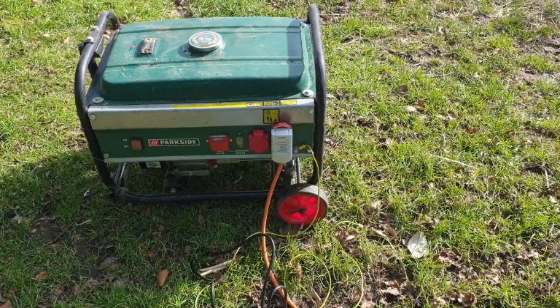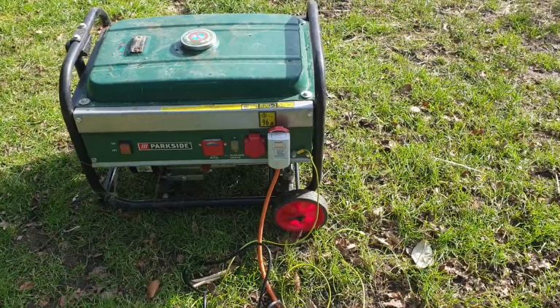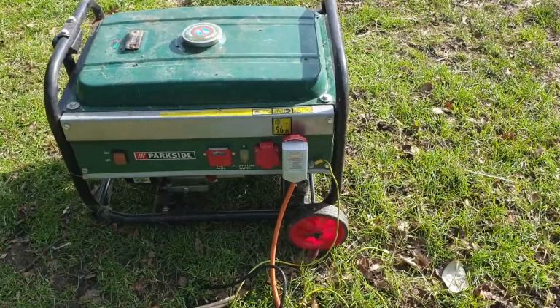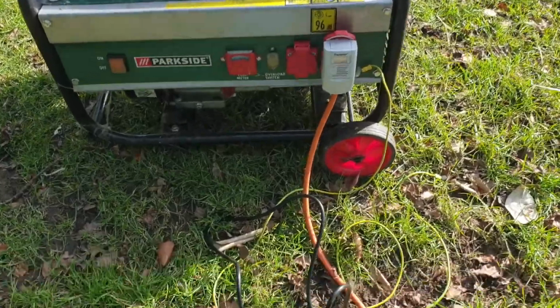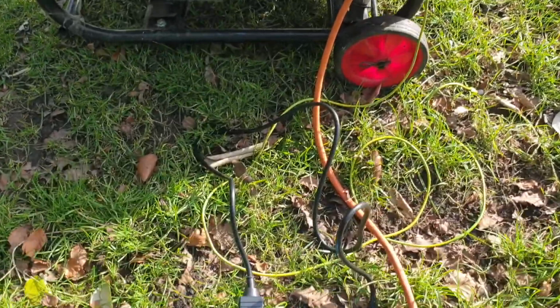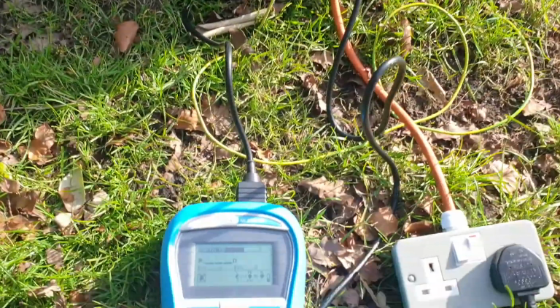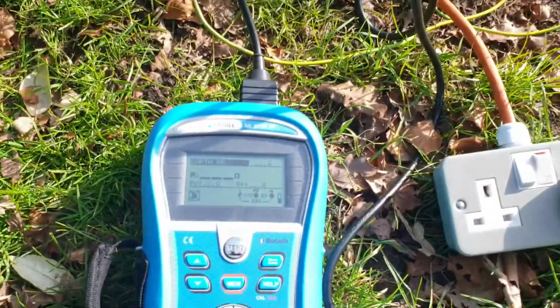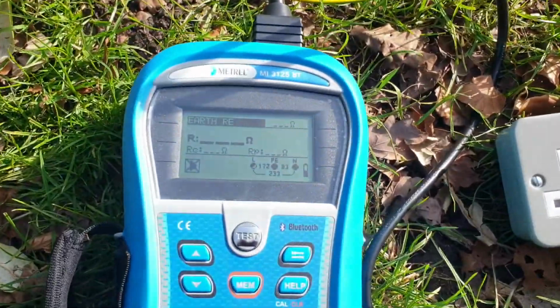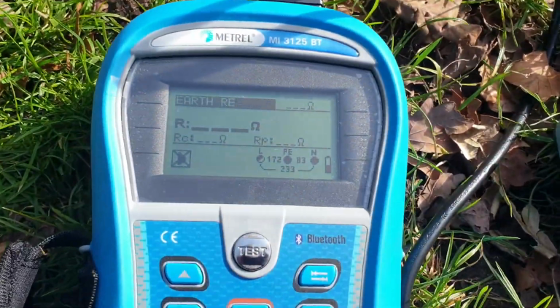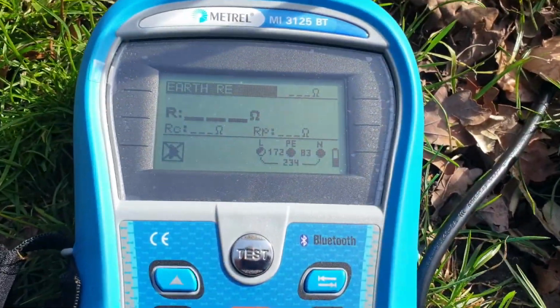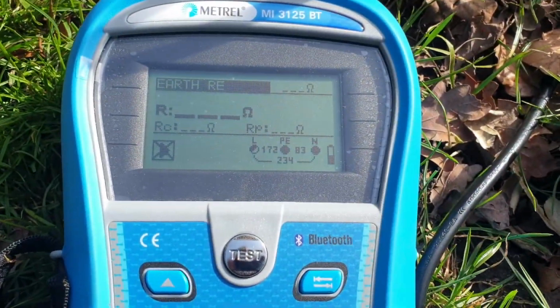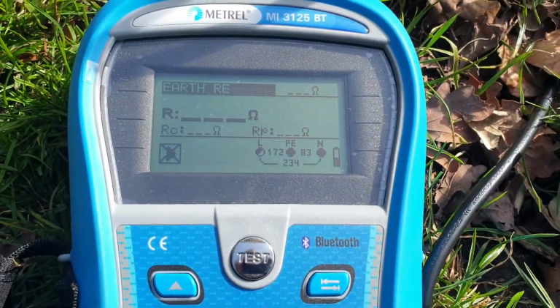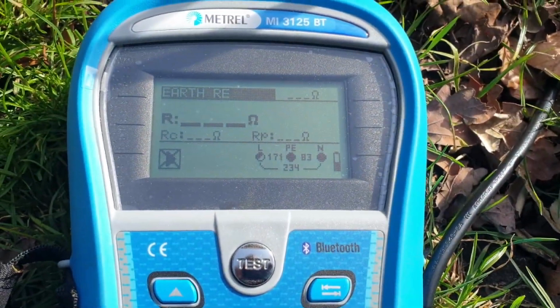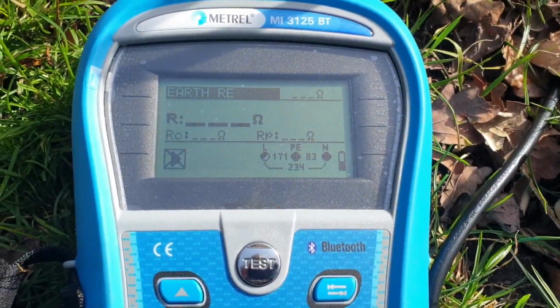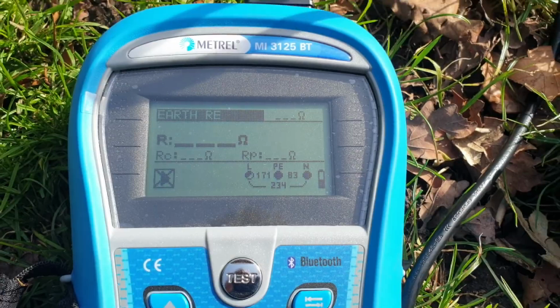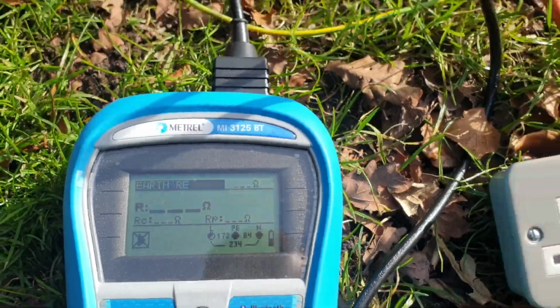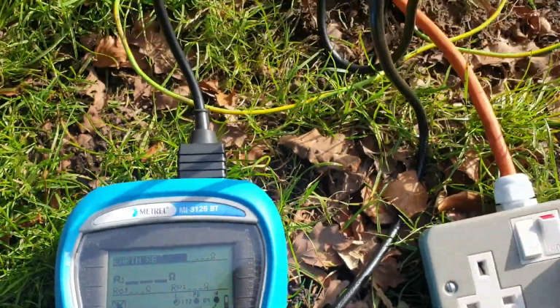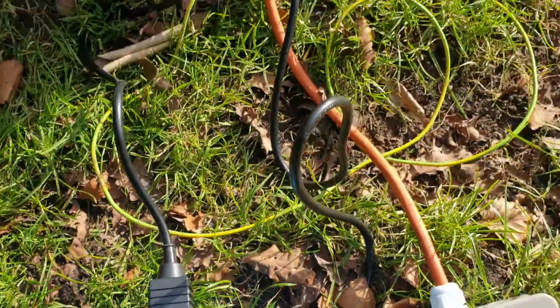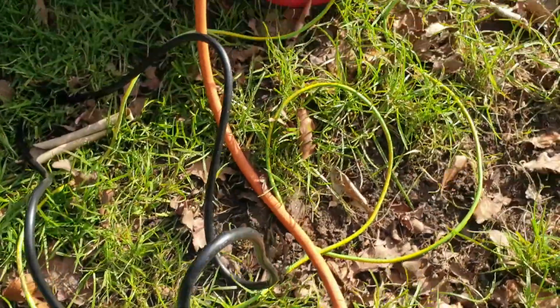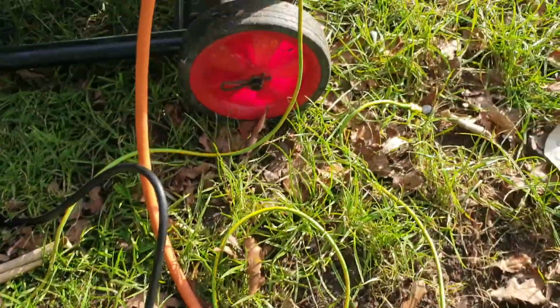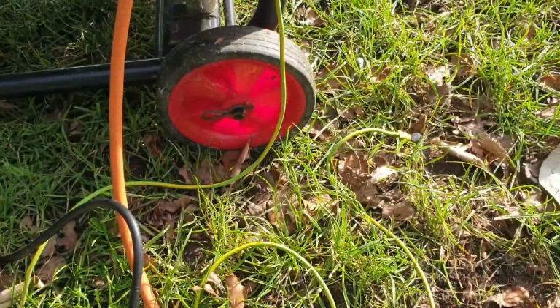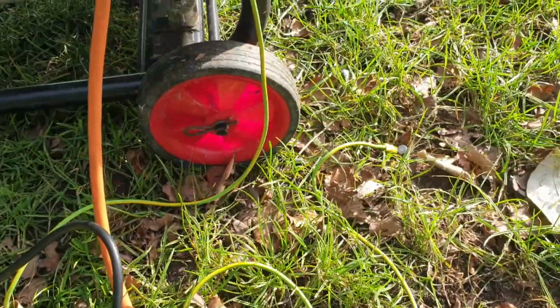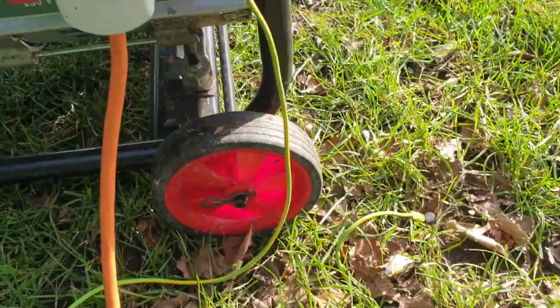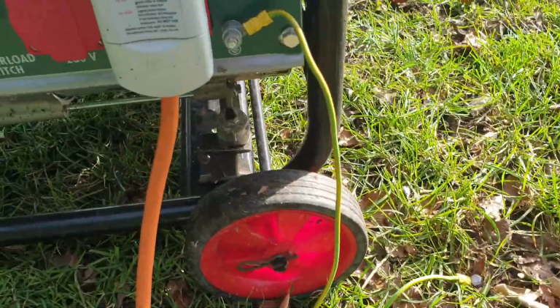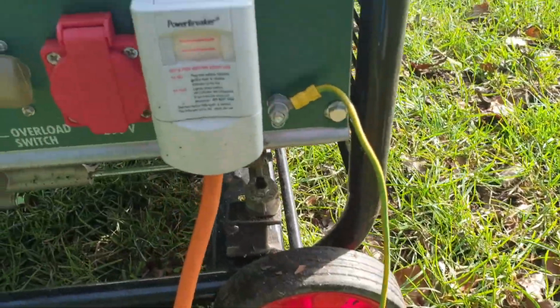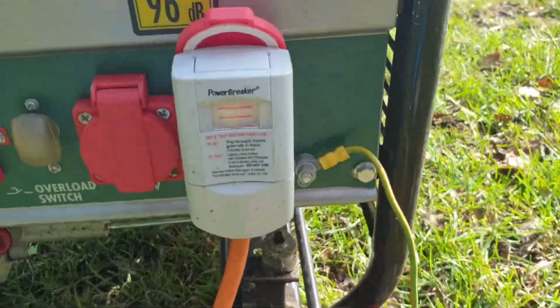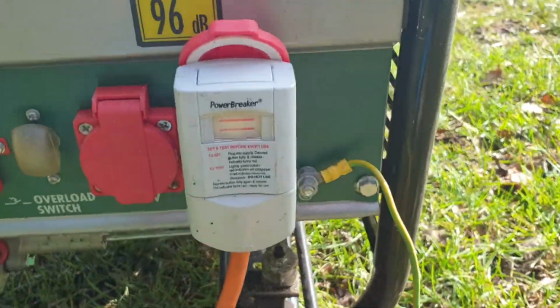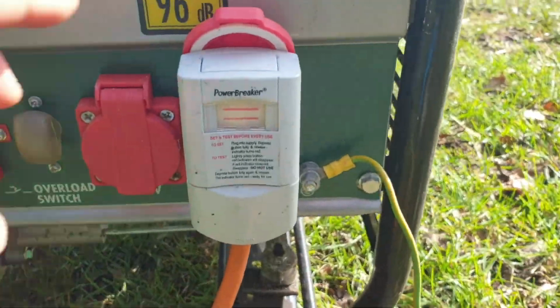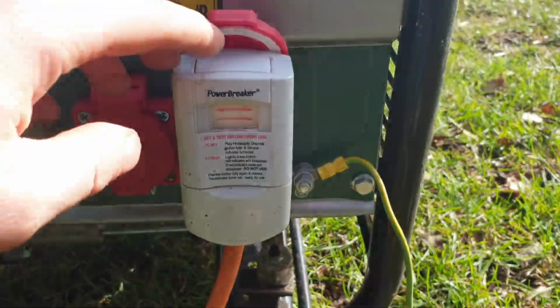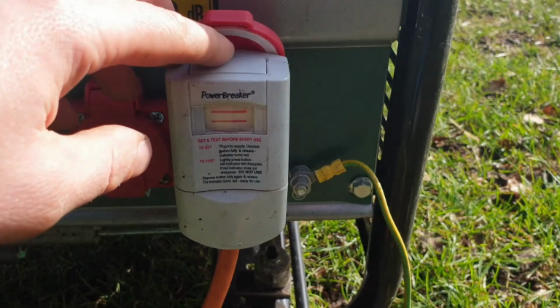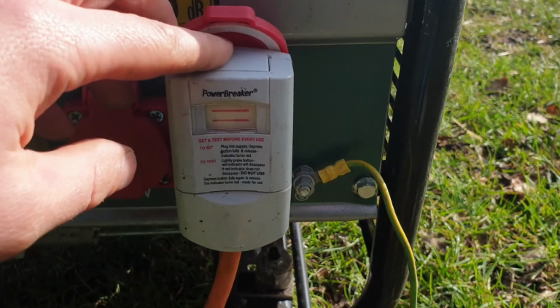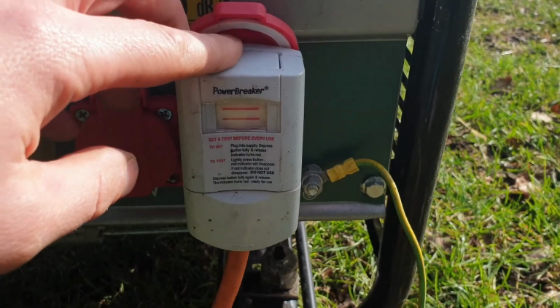I finally got round to fitting some sockets to an RCD that I had intended for use with my cheapo little generator. I knew the earthing wasn't going to be great, but I checked the RCD test button and it worked.